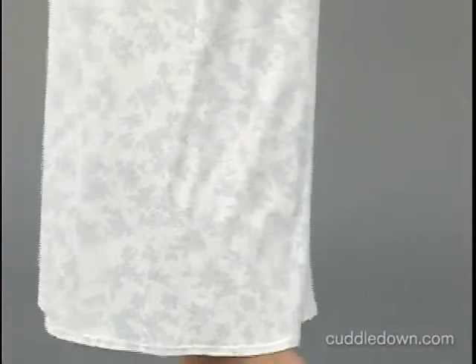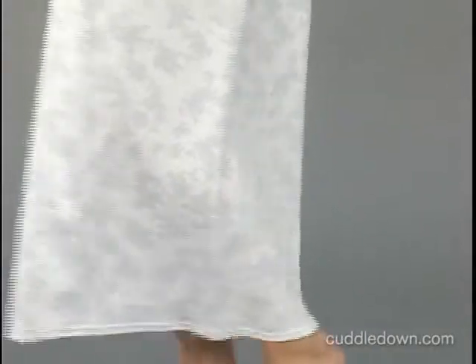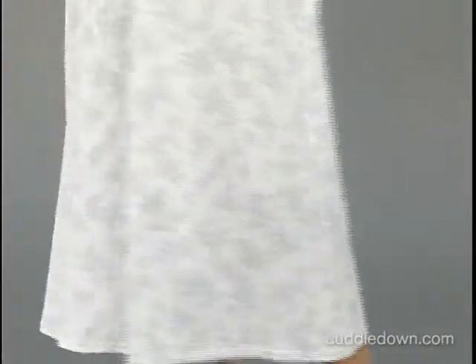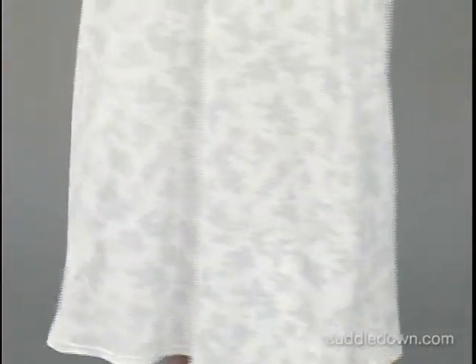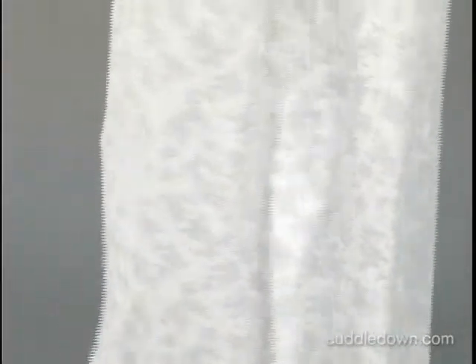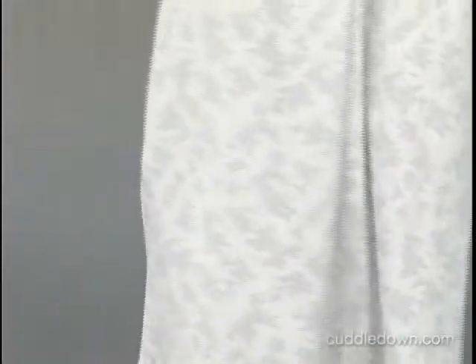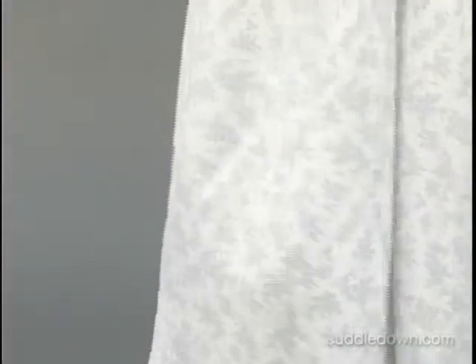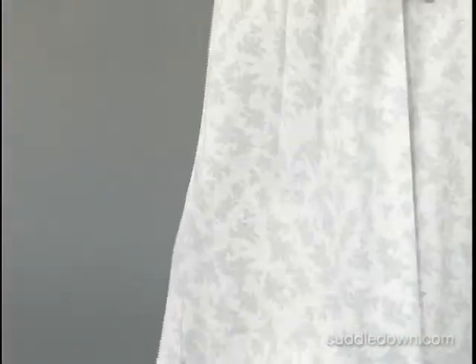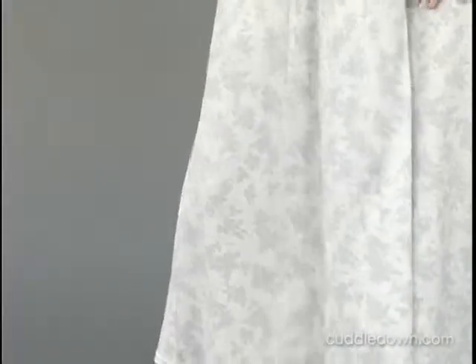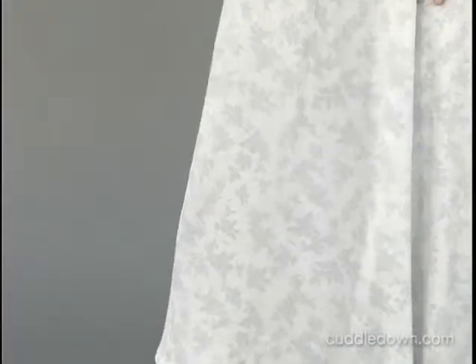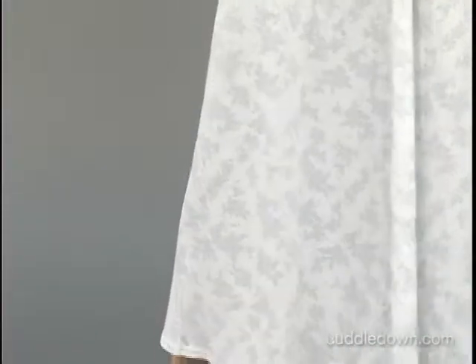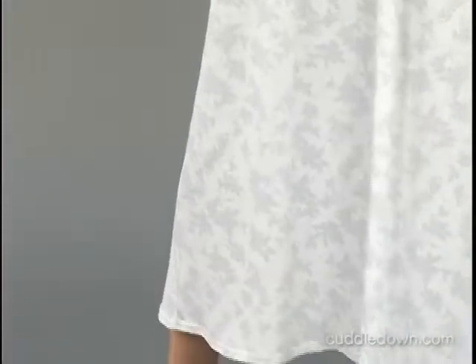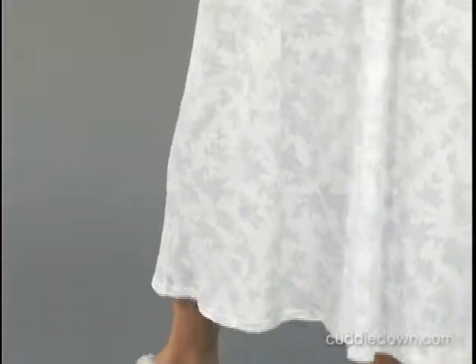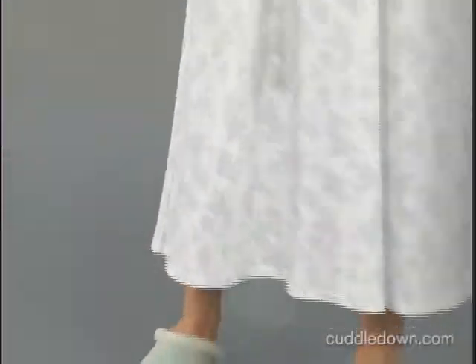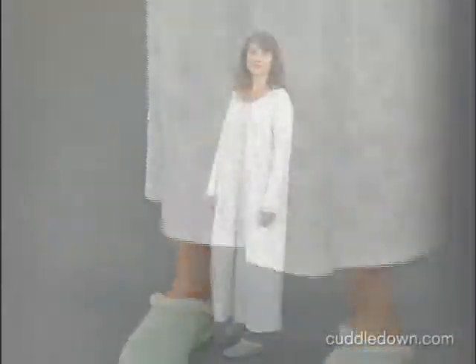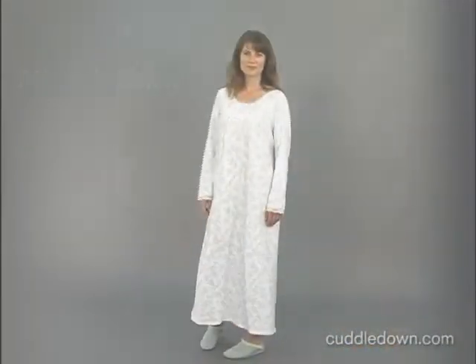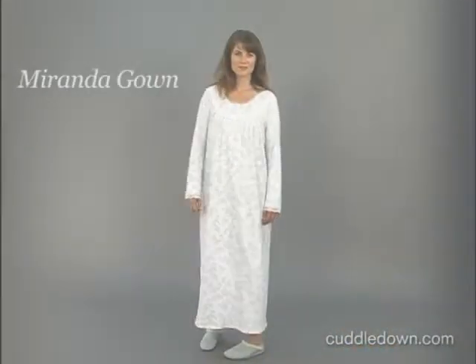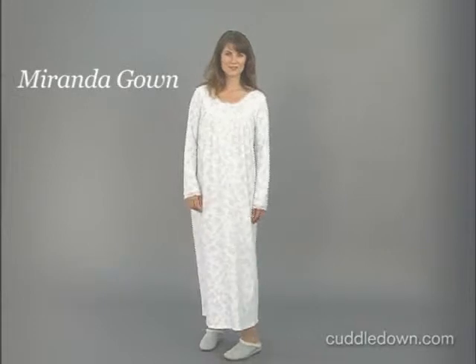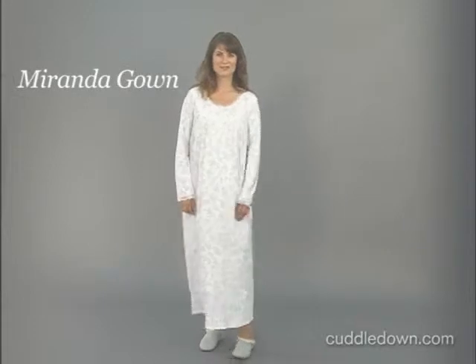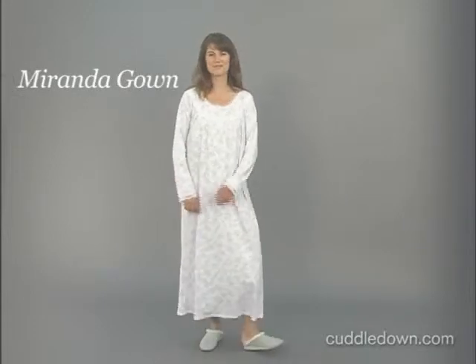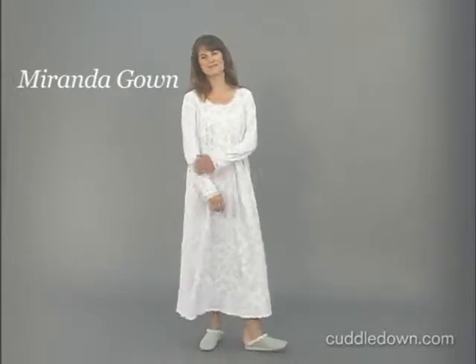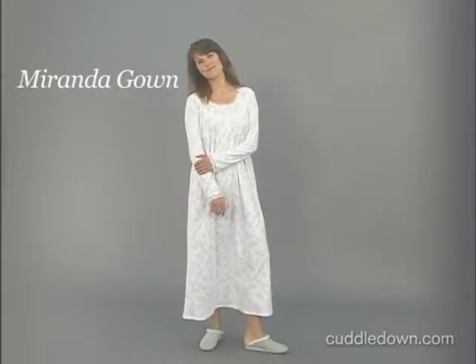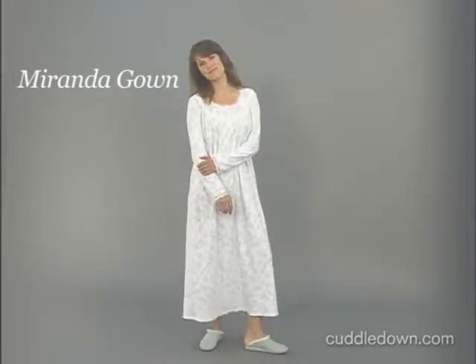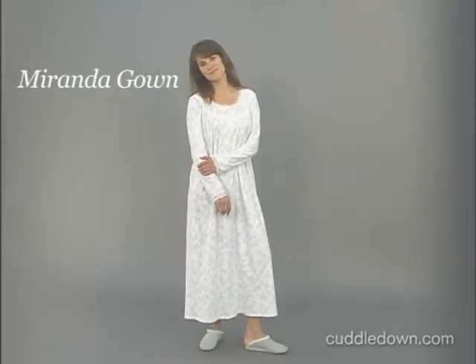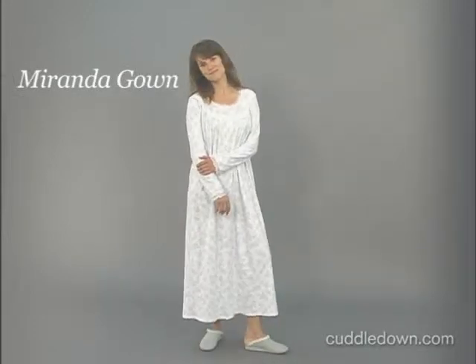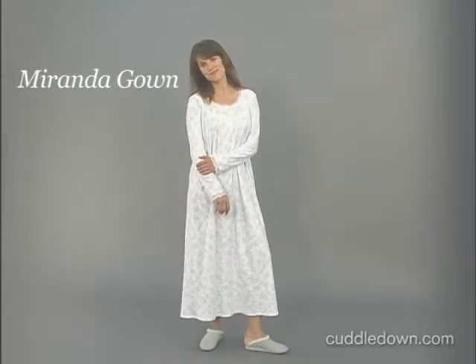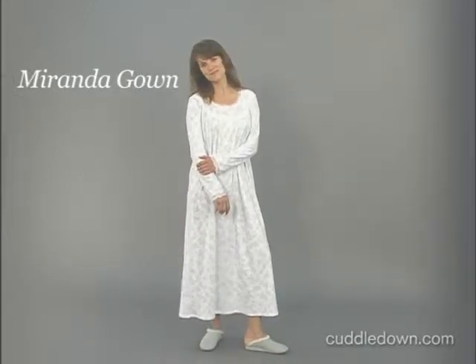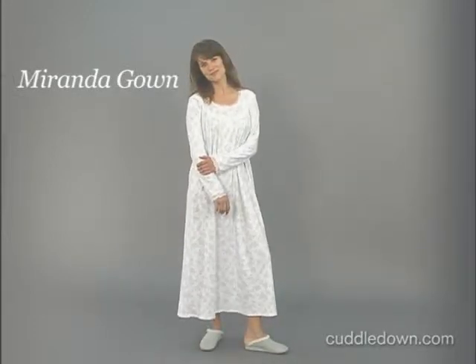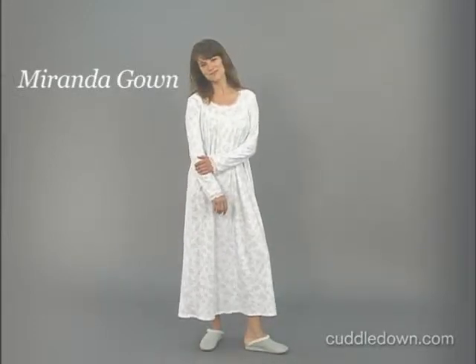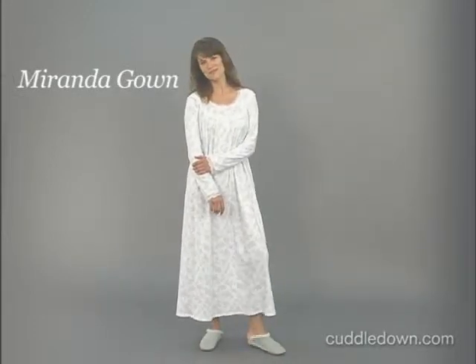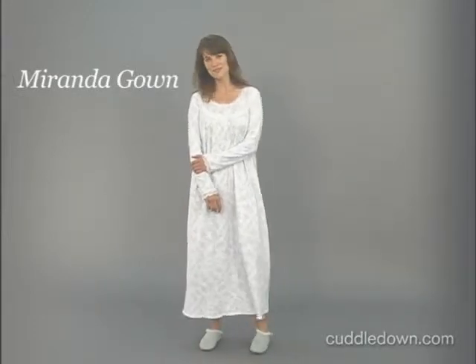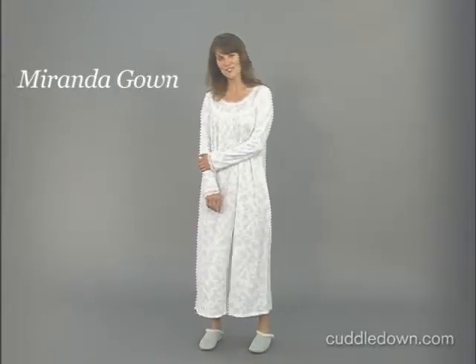You can pair this nightgown with our coordinating robe for a great night's sleep. Our model is 5'10 and is wearing a size small.